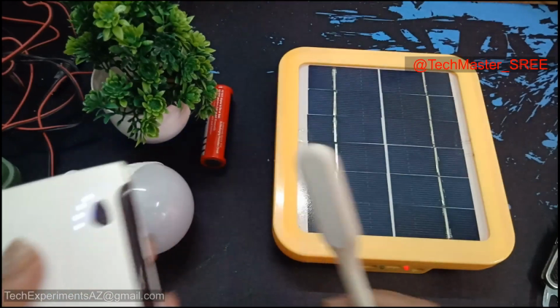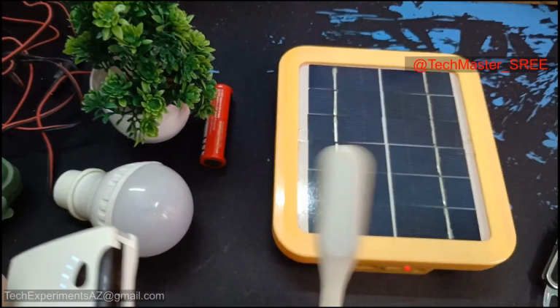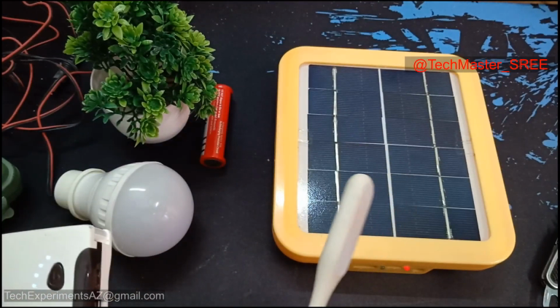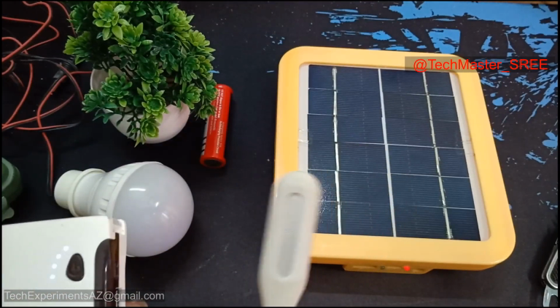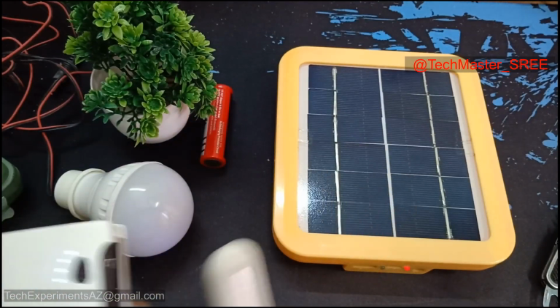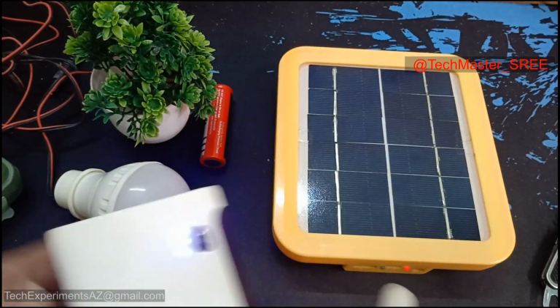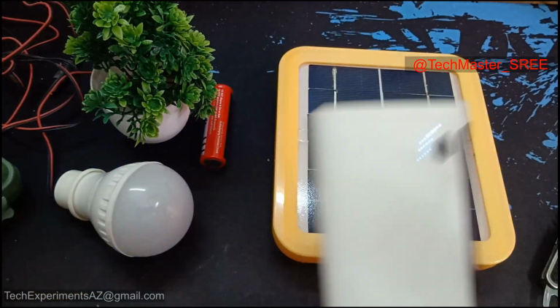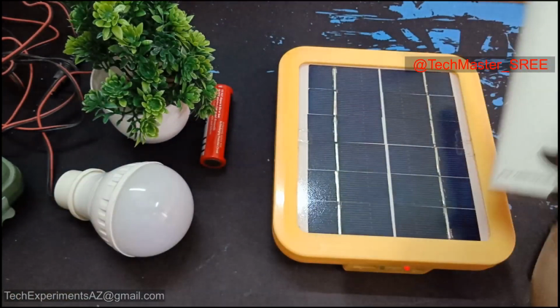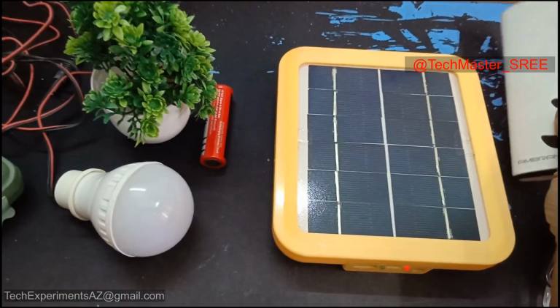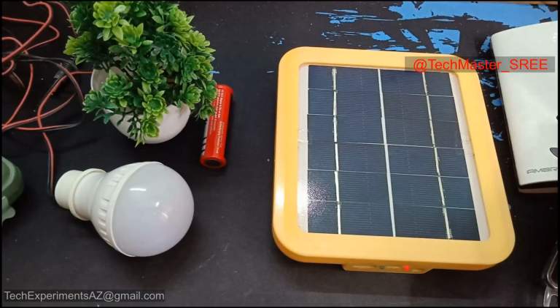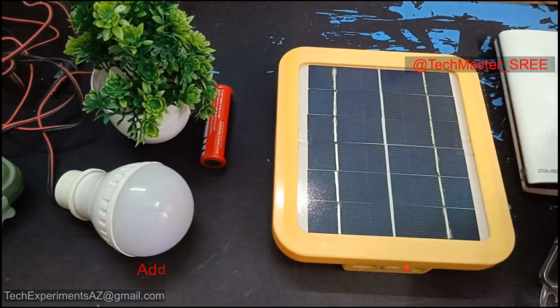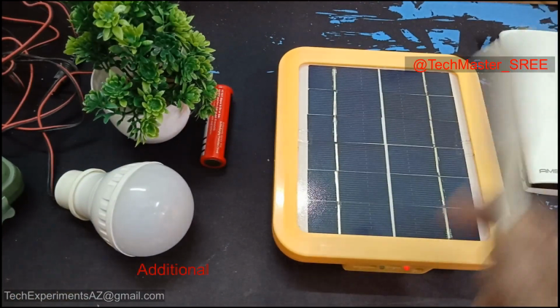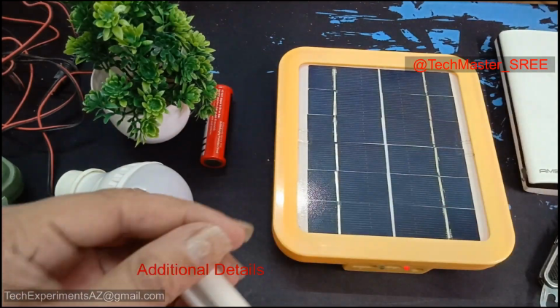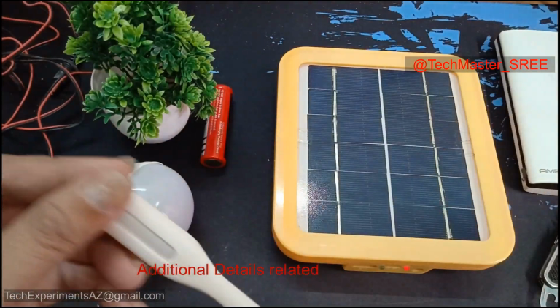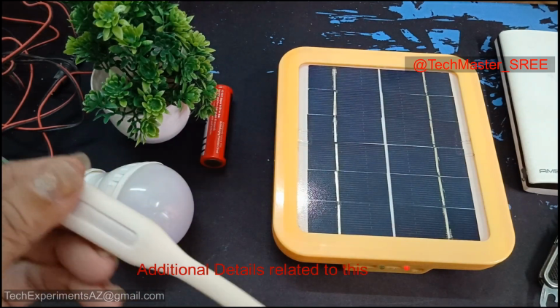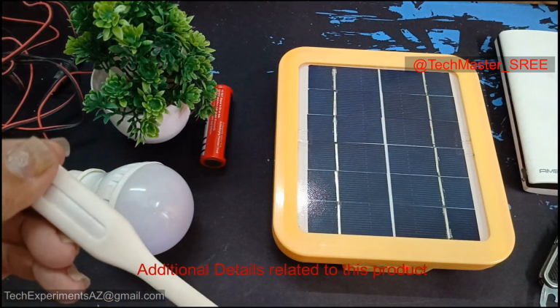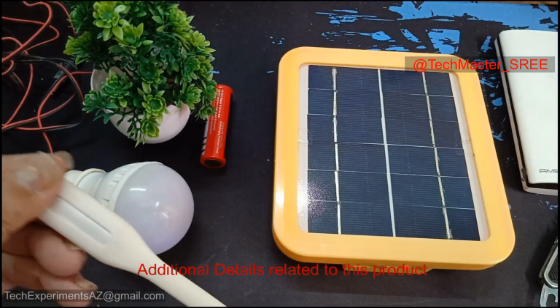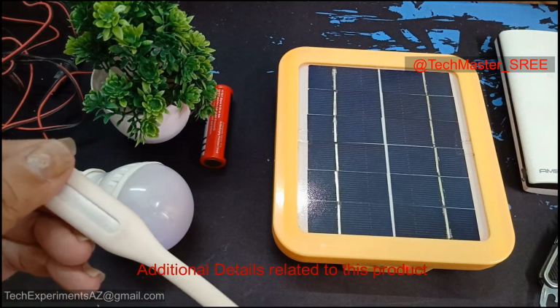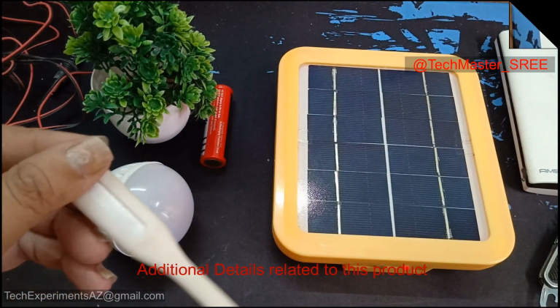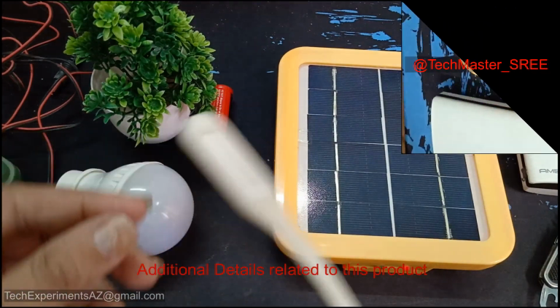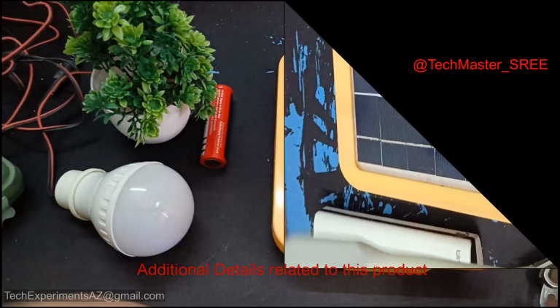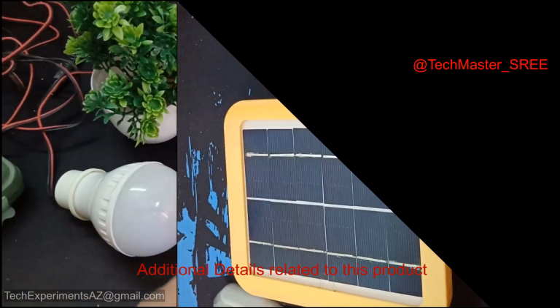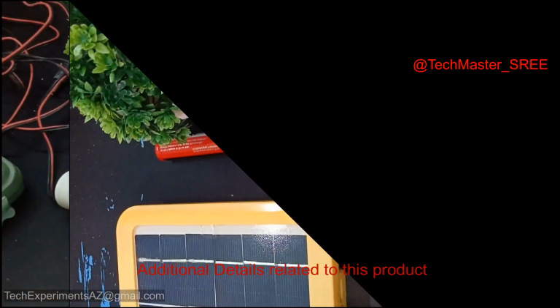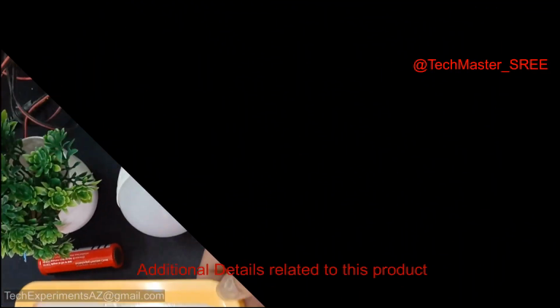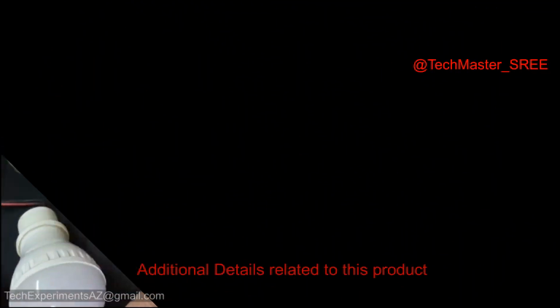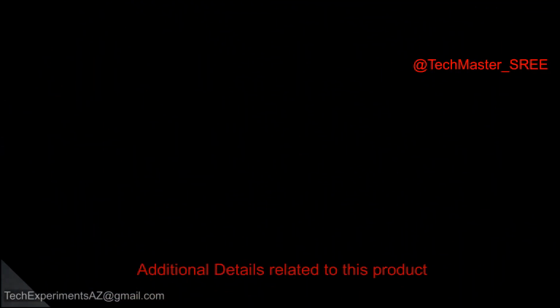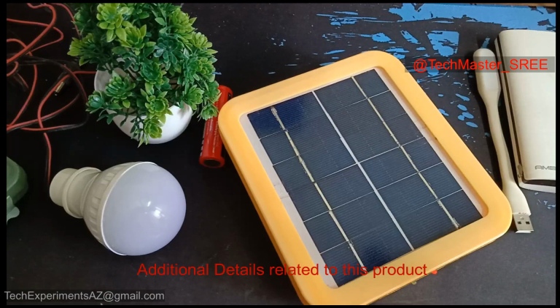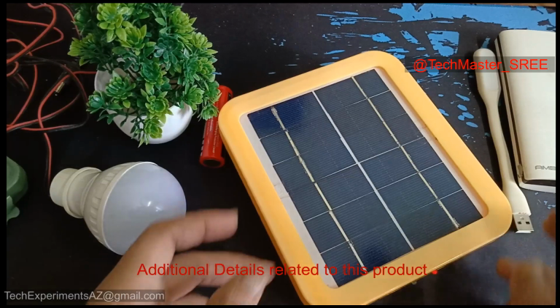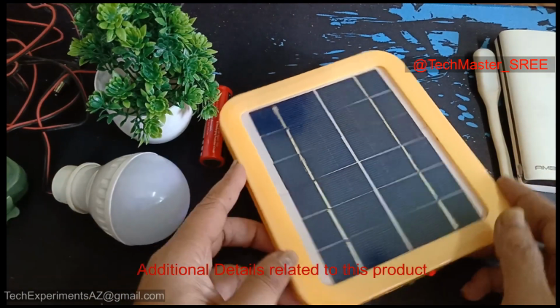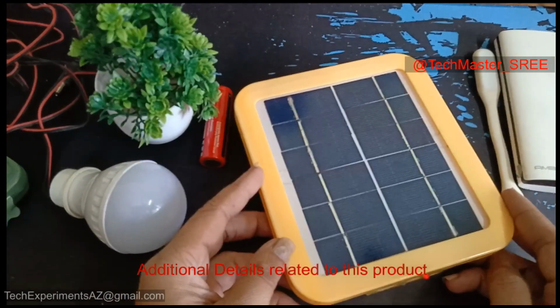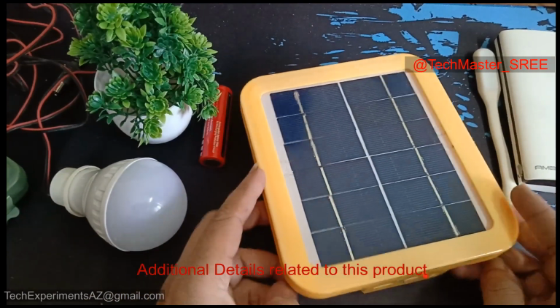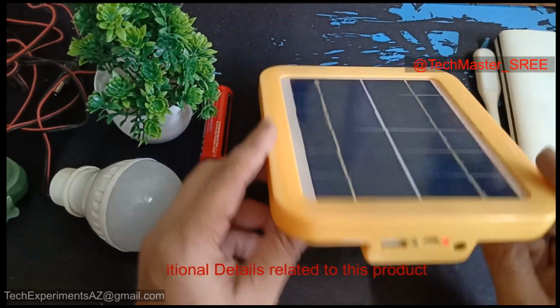I will give you a link to the USB light in the description of the panel. I will comment on that. I will record two things.